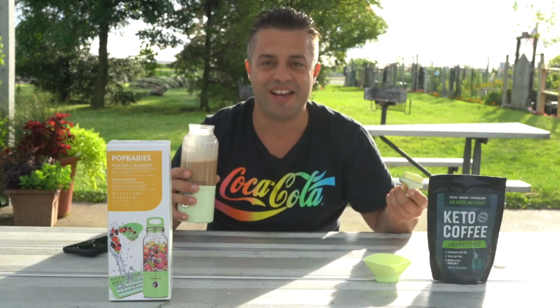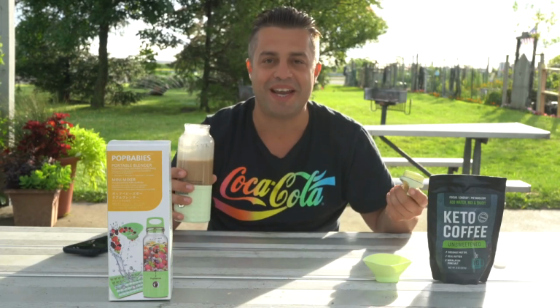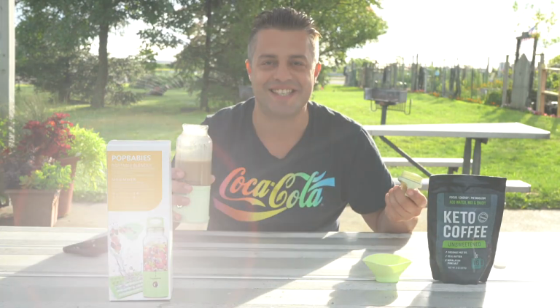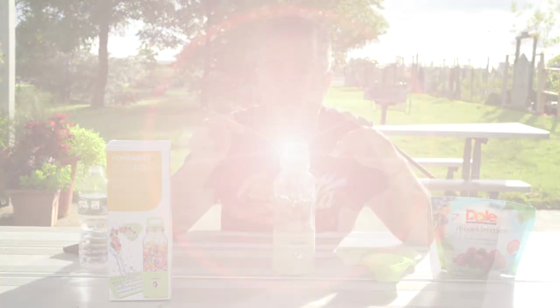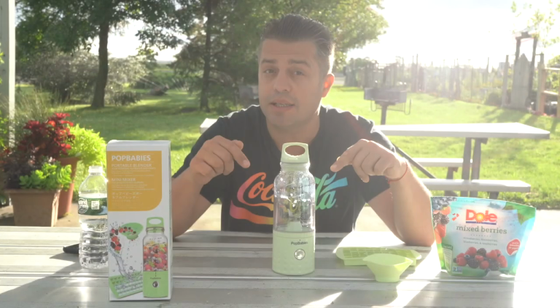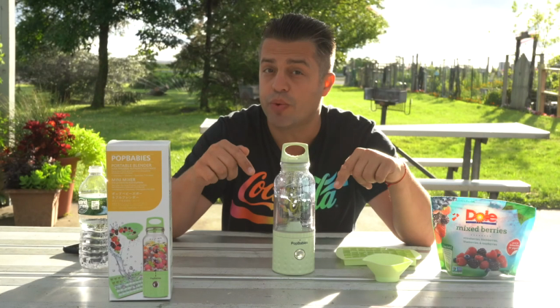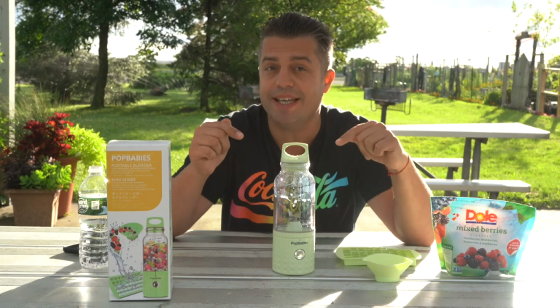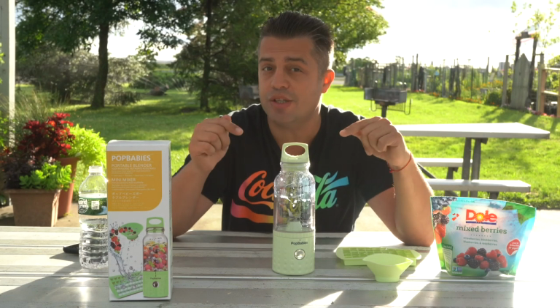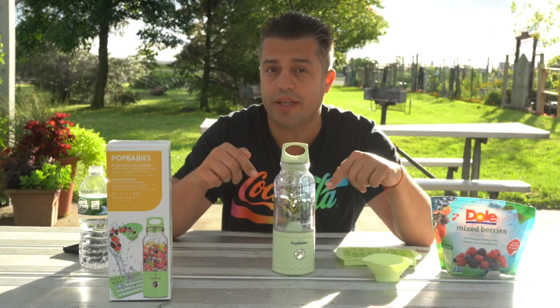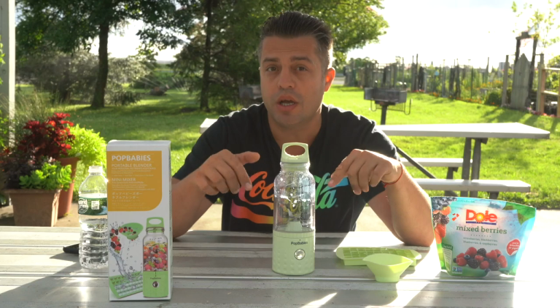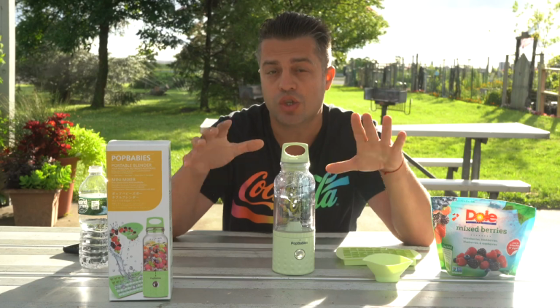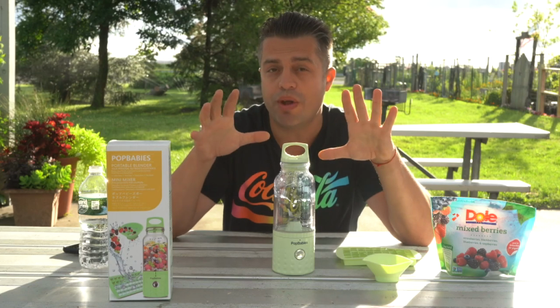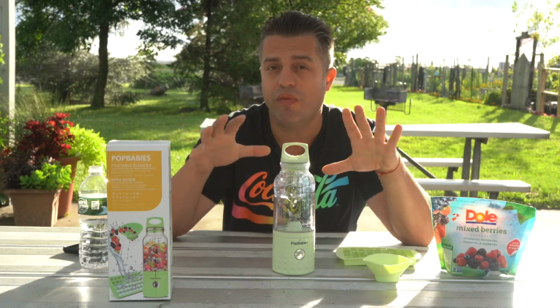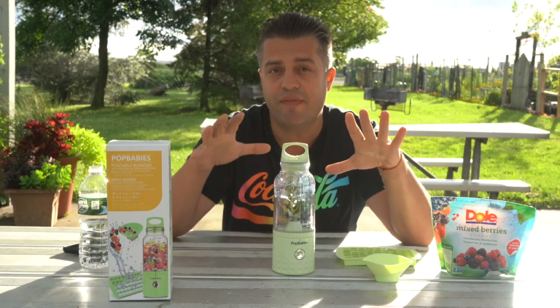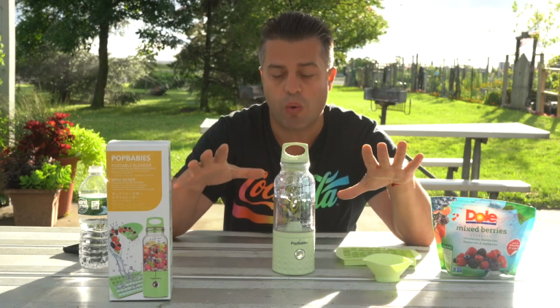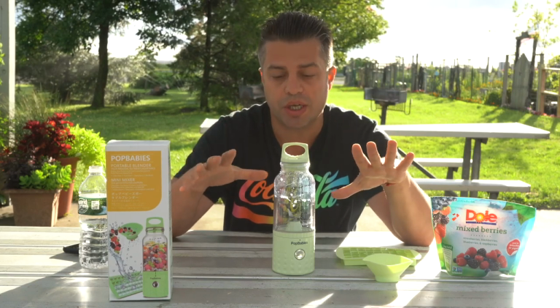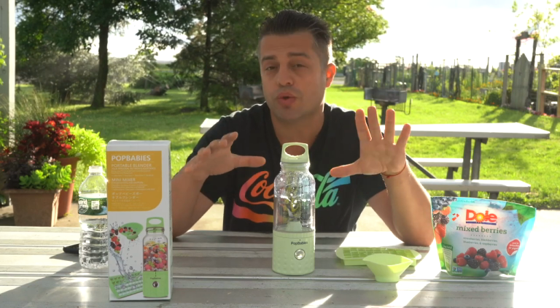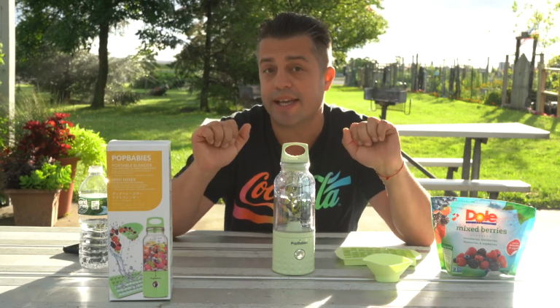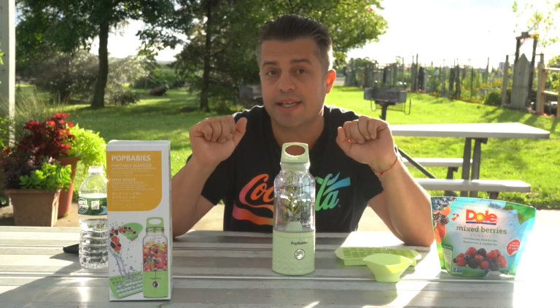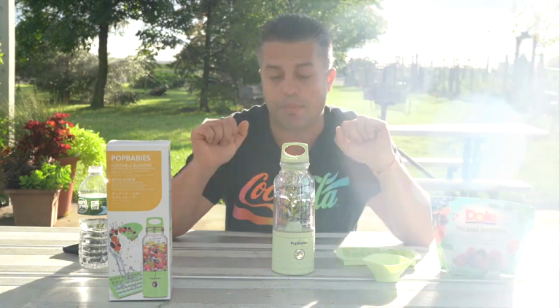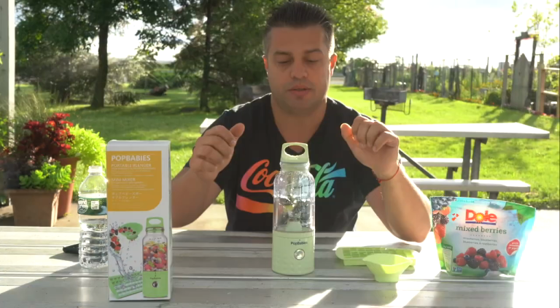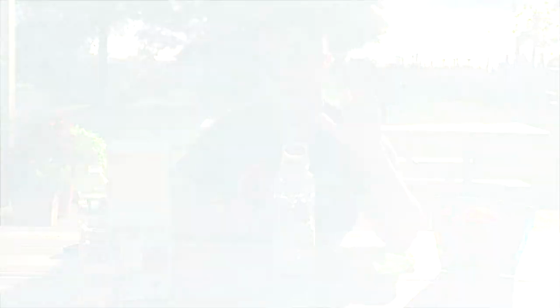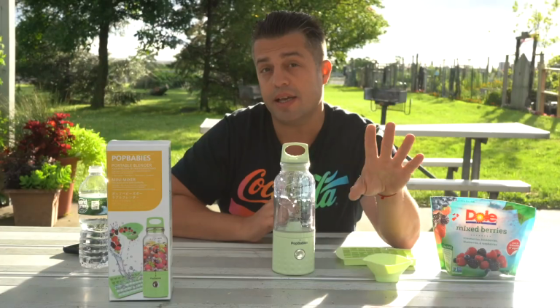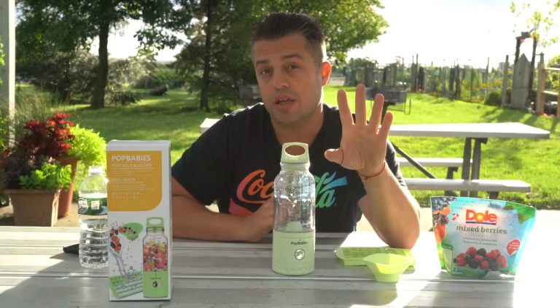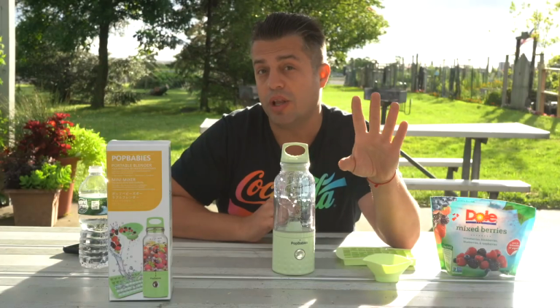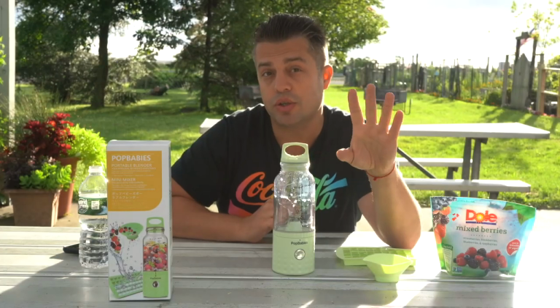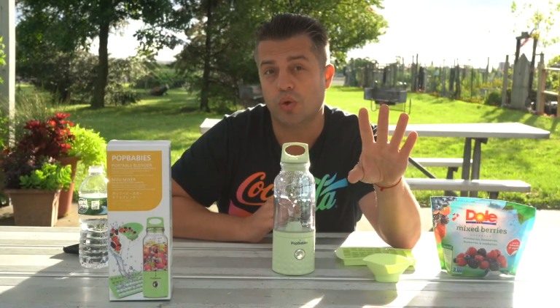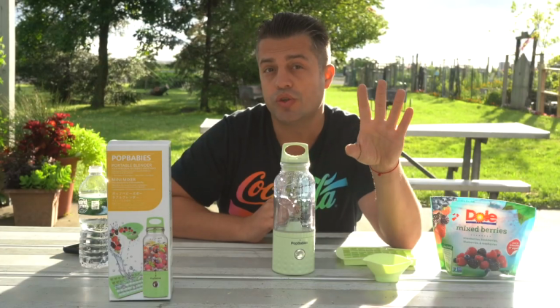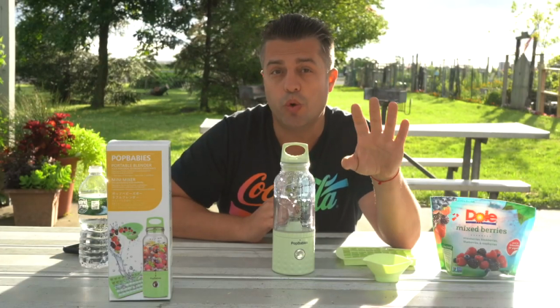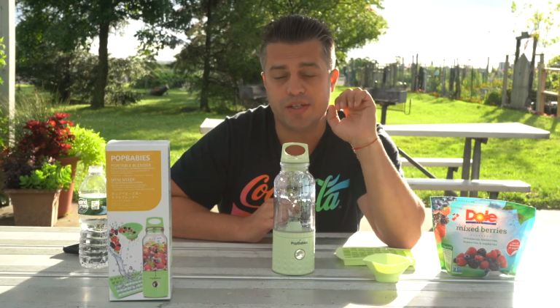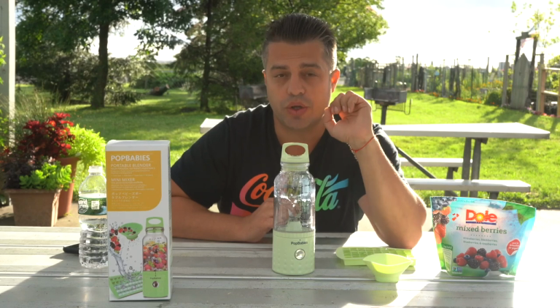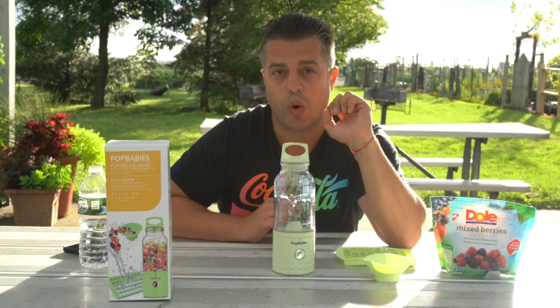Amazing — the bottle is really easy to clean. So we're moving forward to the second example. Let's say you like to do smoothies on the go.